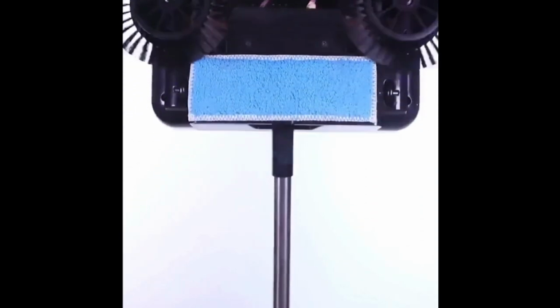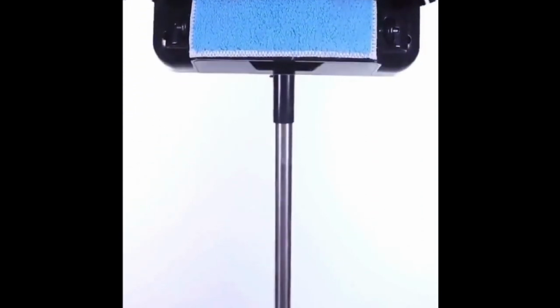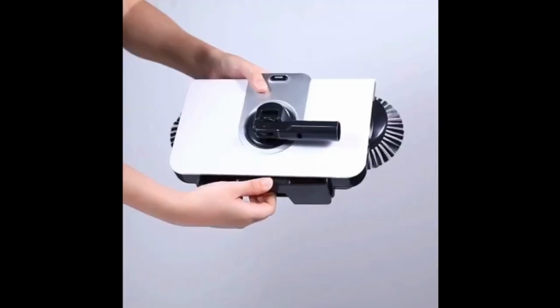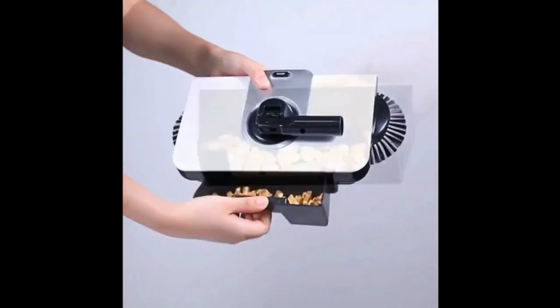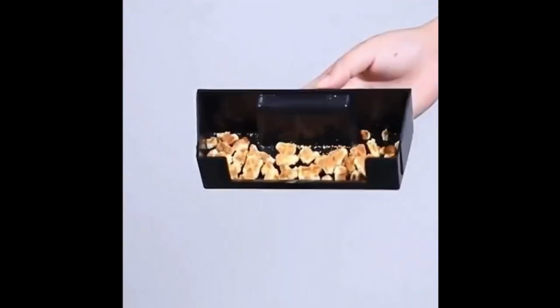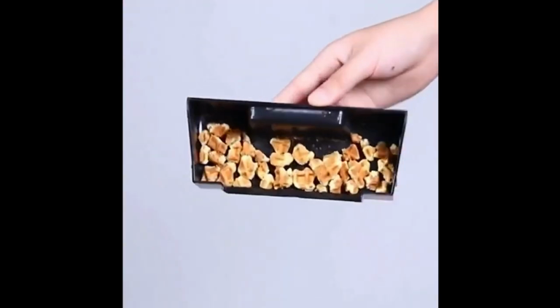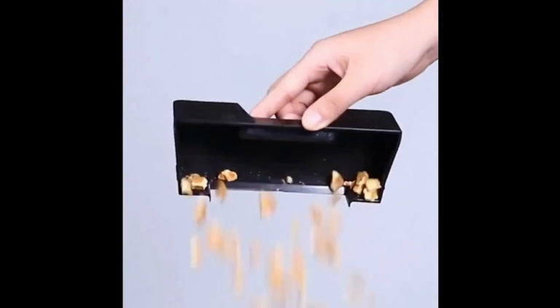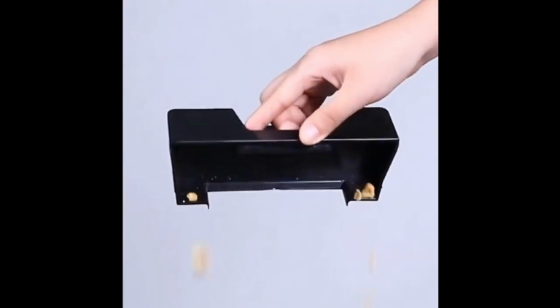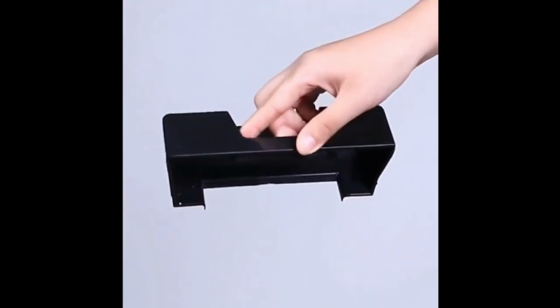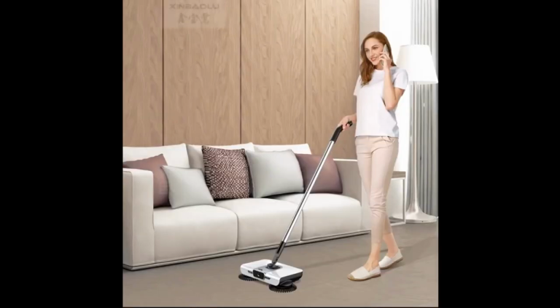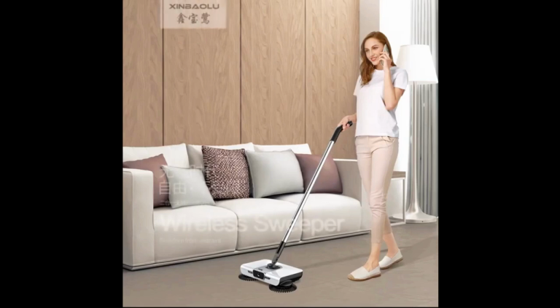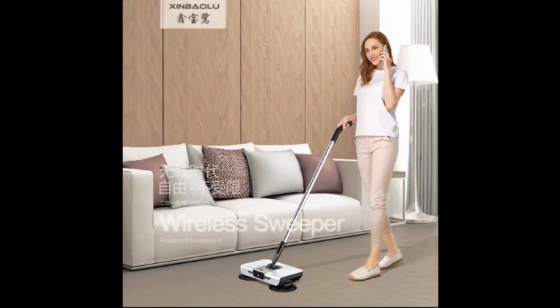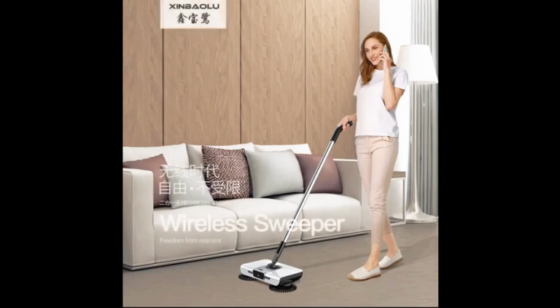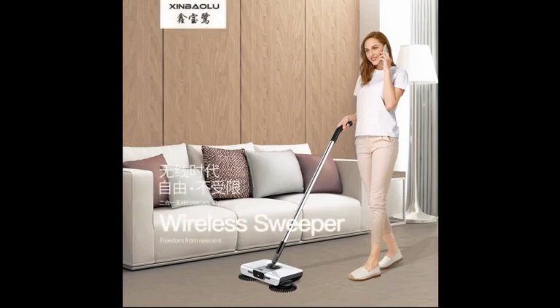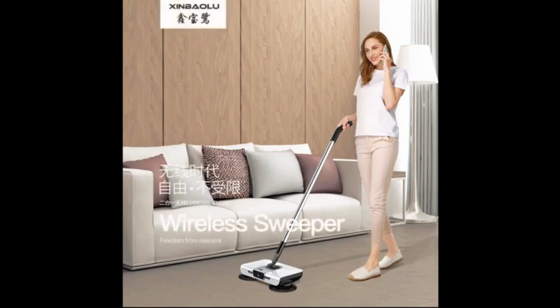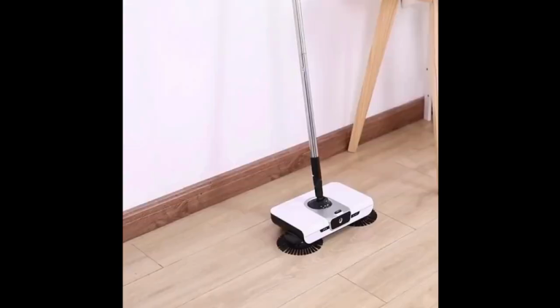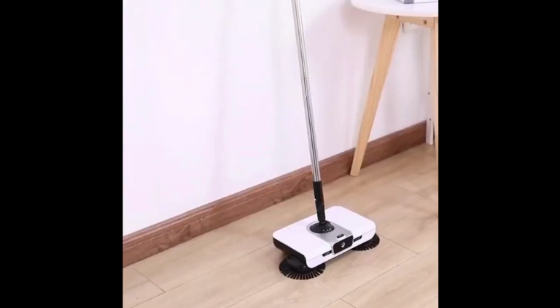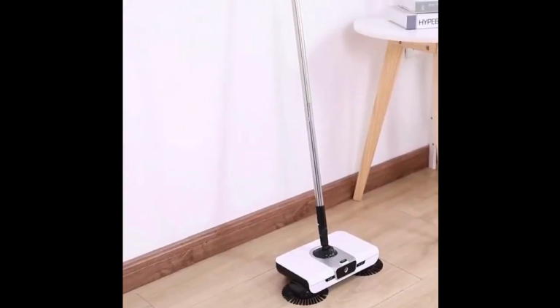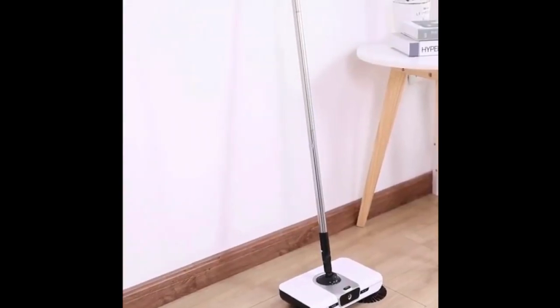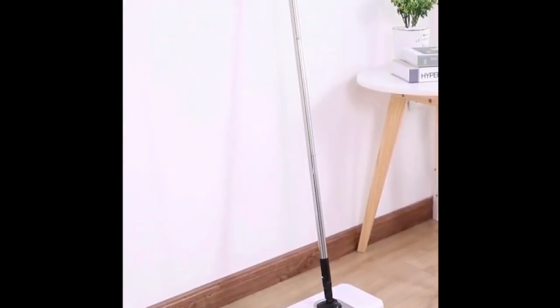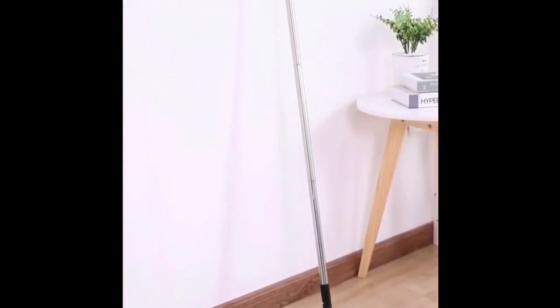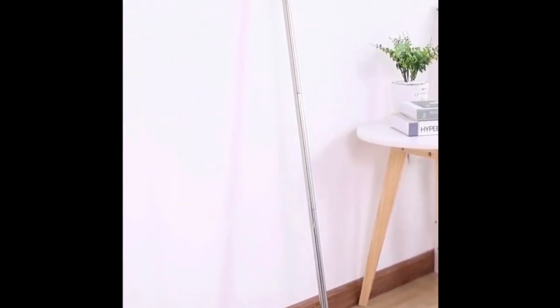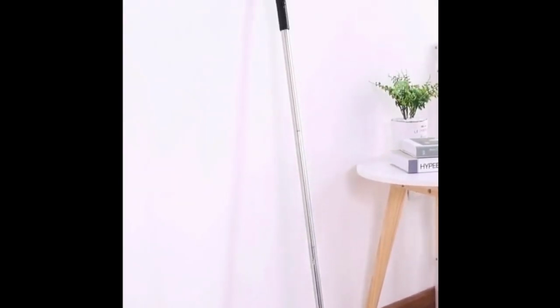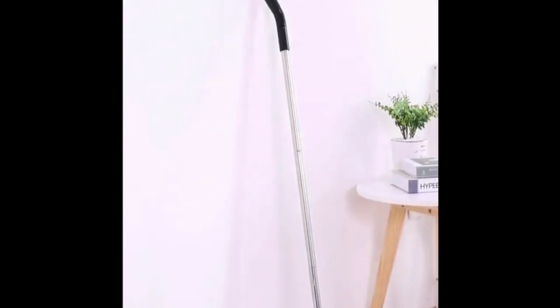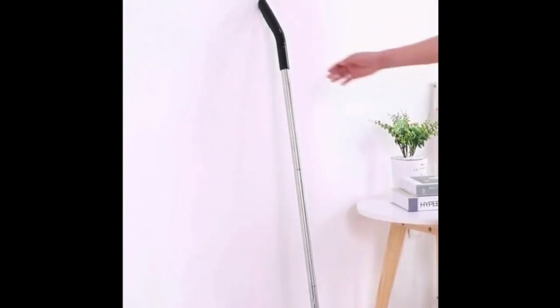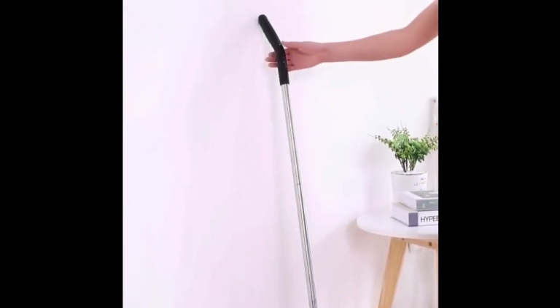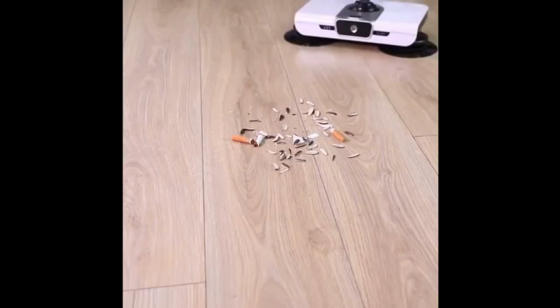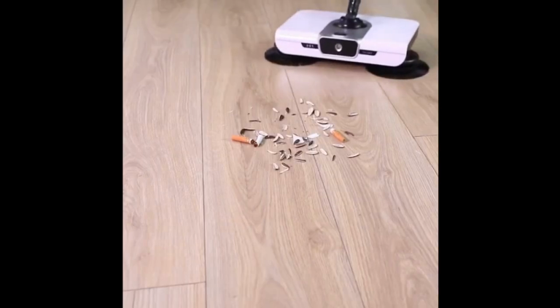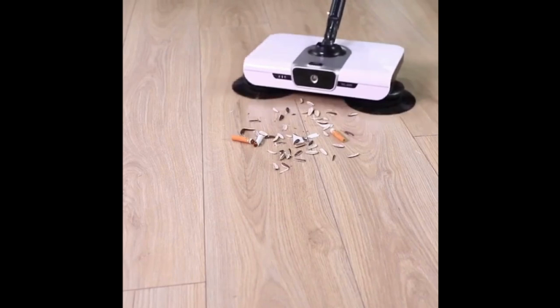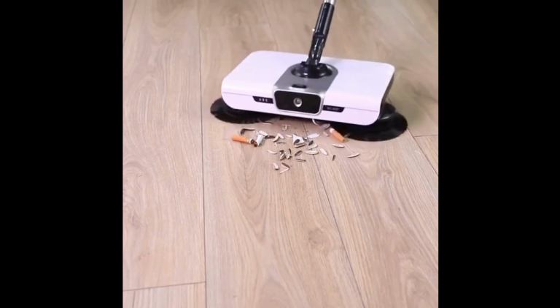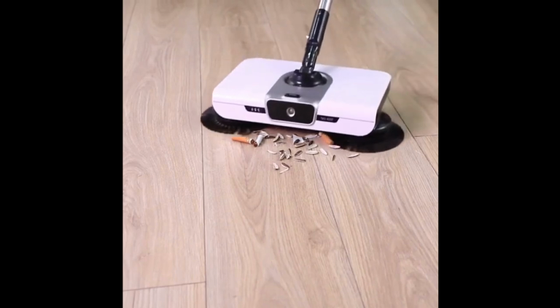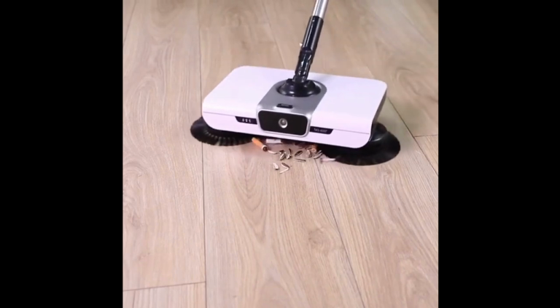The sweeper comes with a cloth measuring 17 cm by 5.5 cm, and is available in three colors: white, rice coffee, and blue.